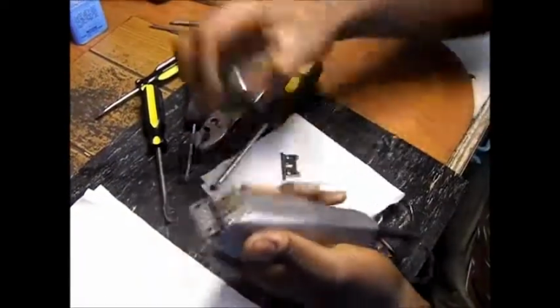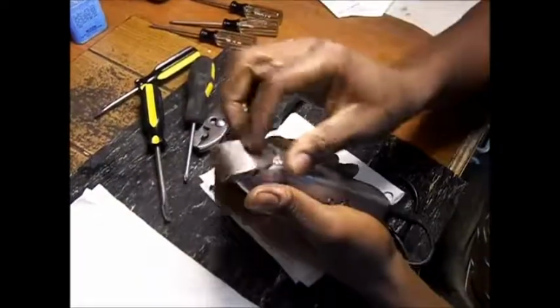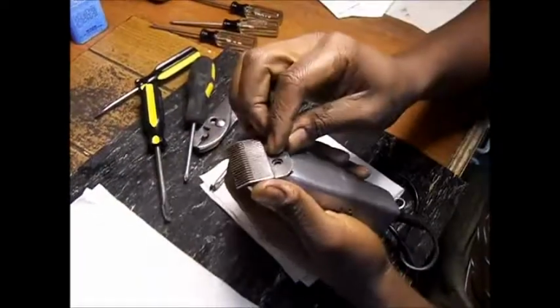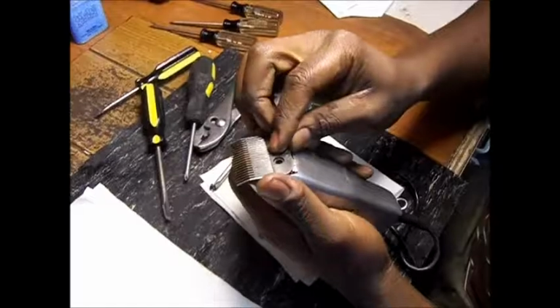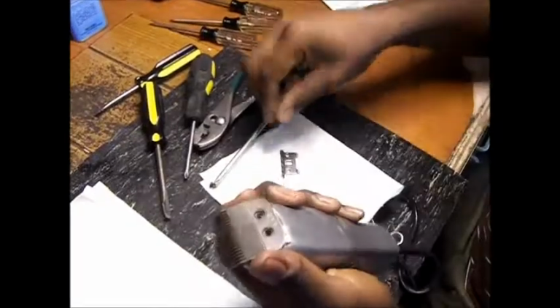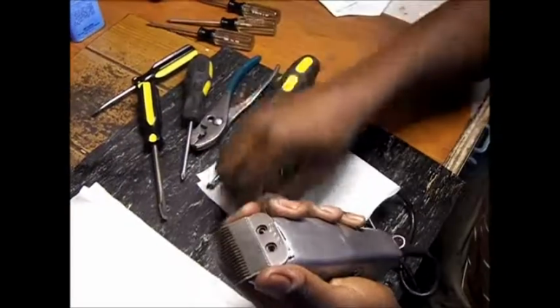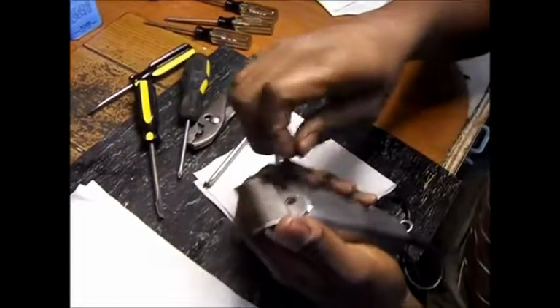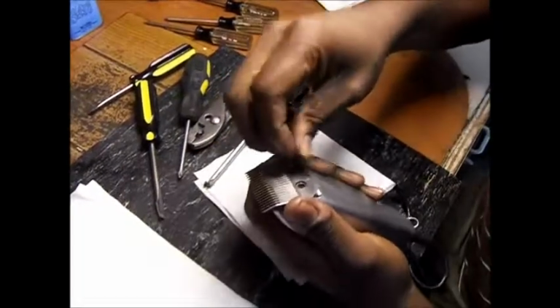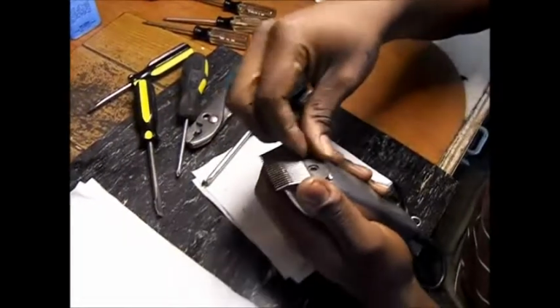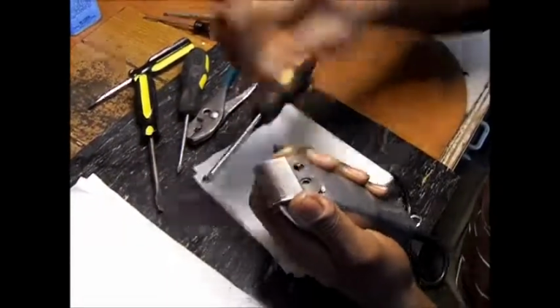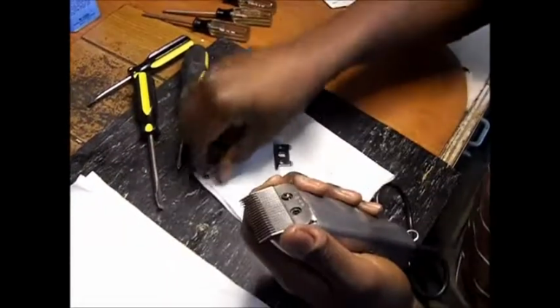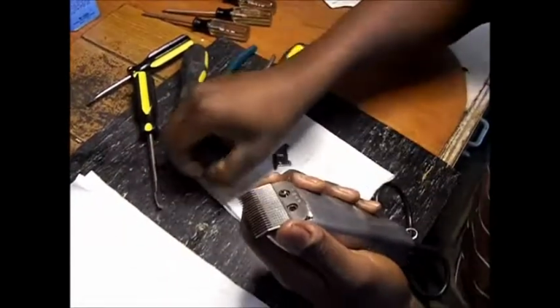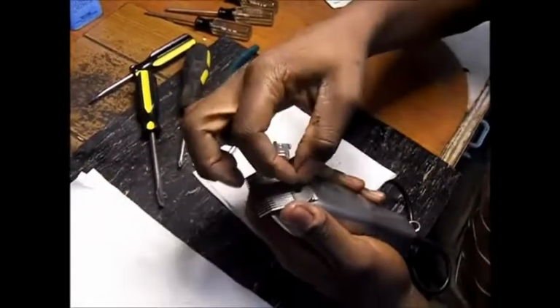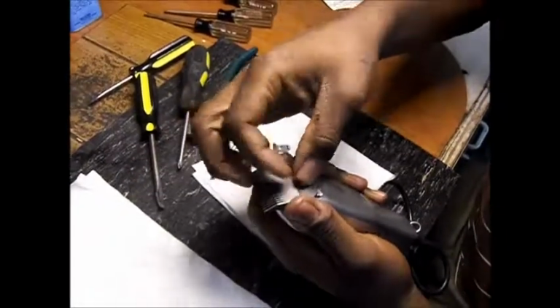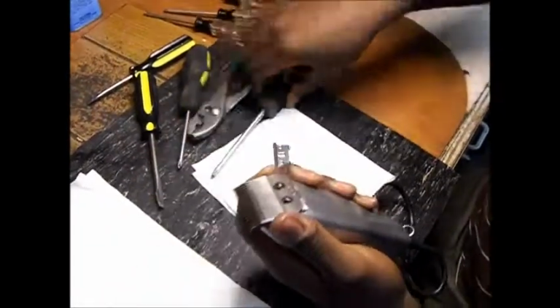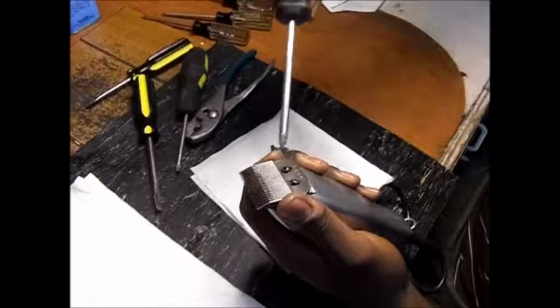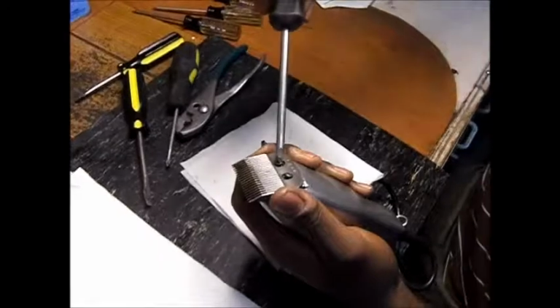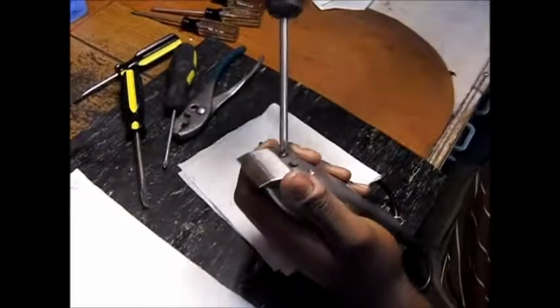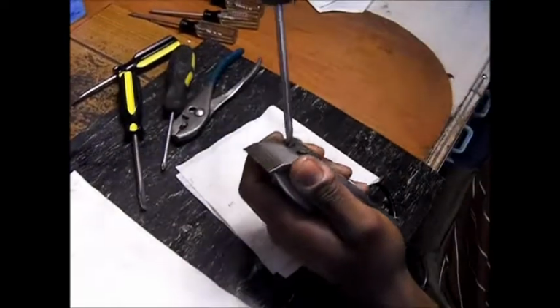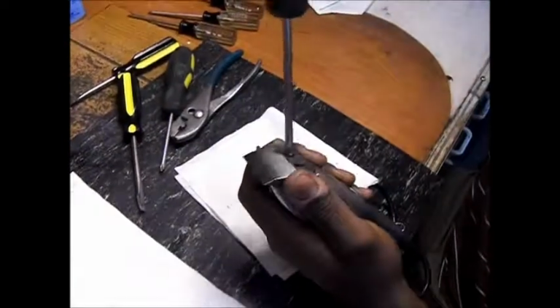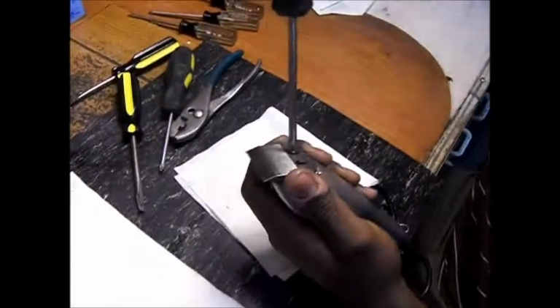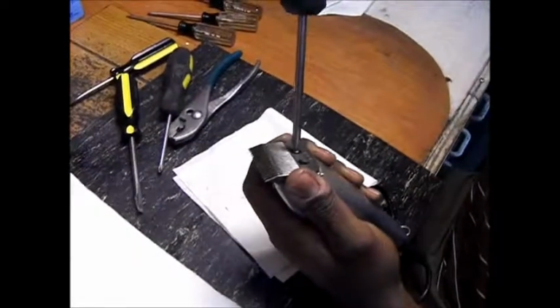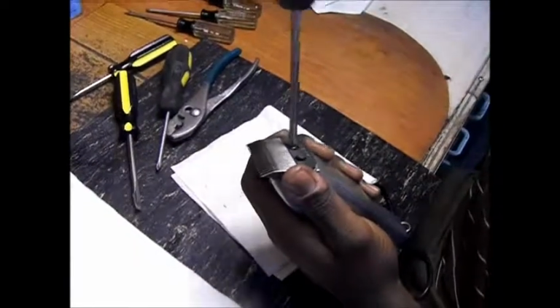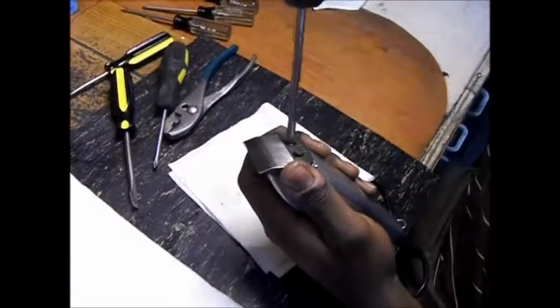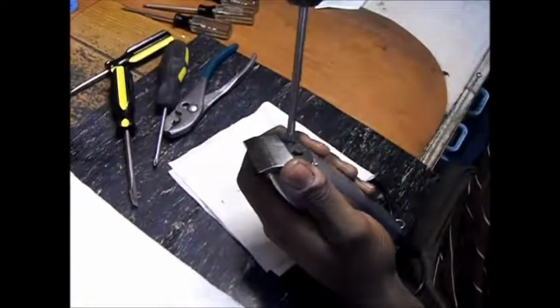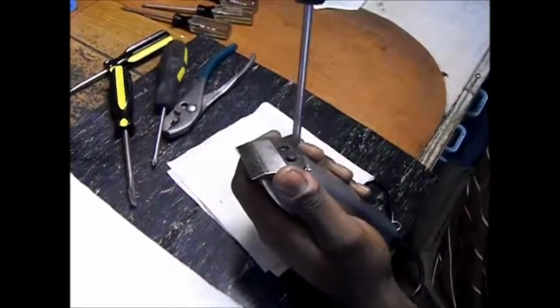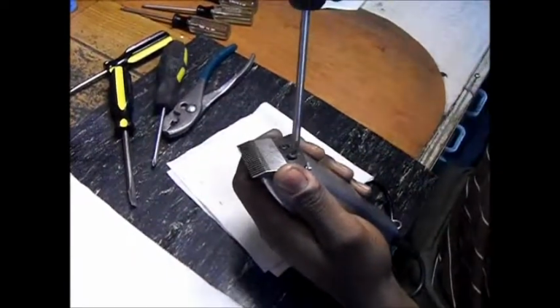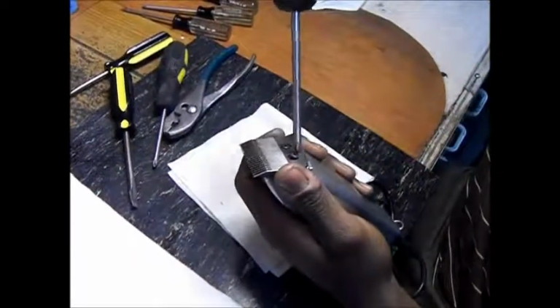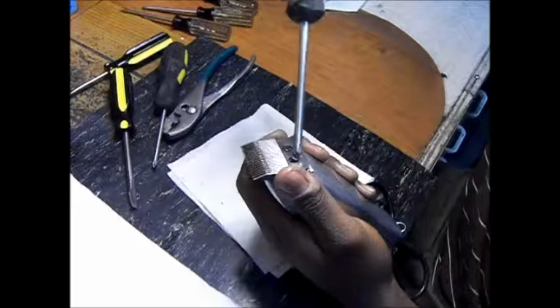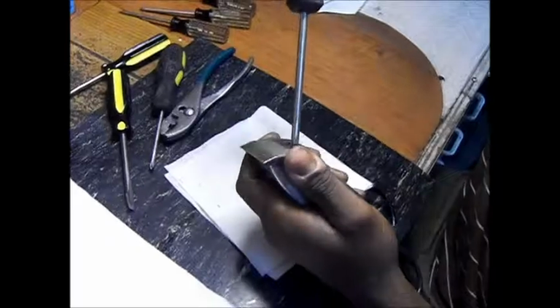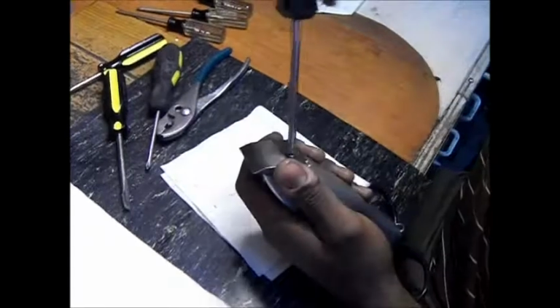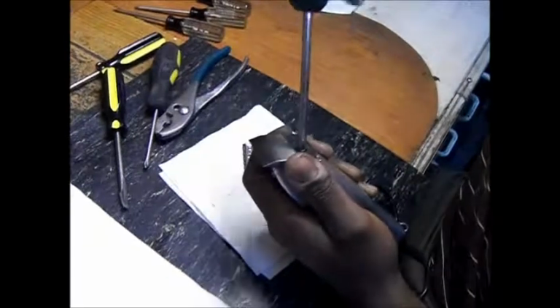Then you take the blade and put the blade back on. Now you have a lever that doesn't move on you anymore. It's very tight.